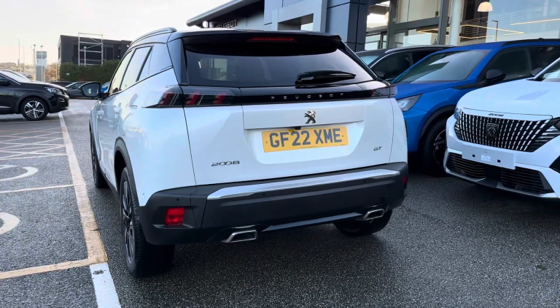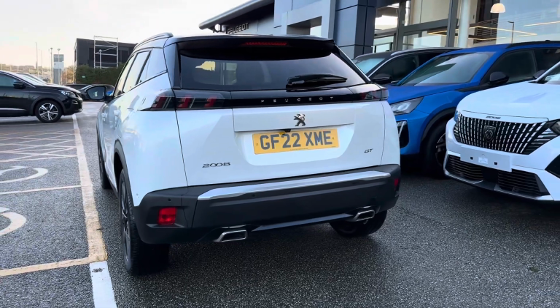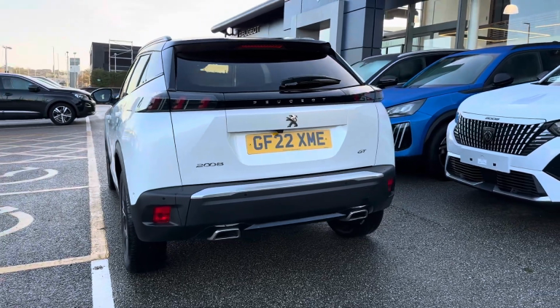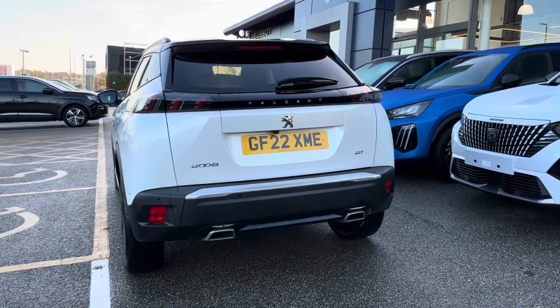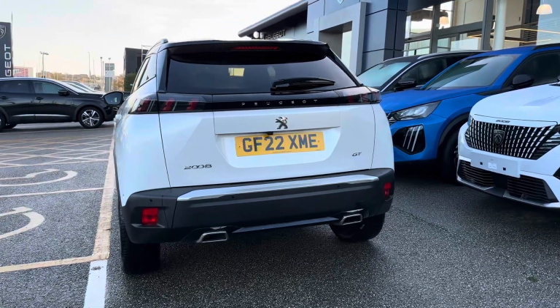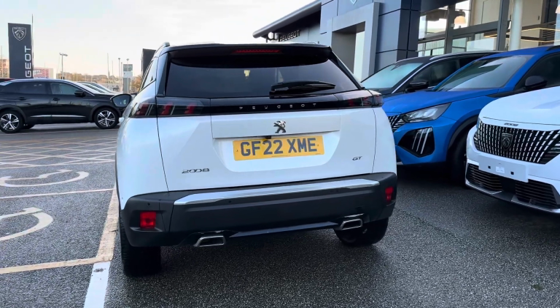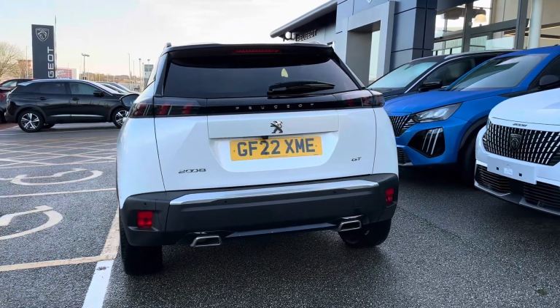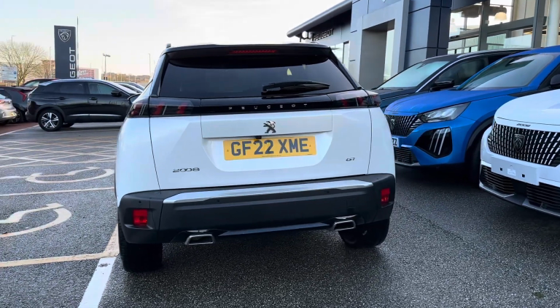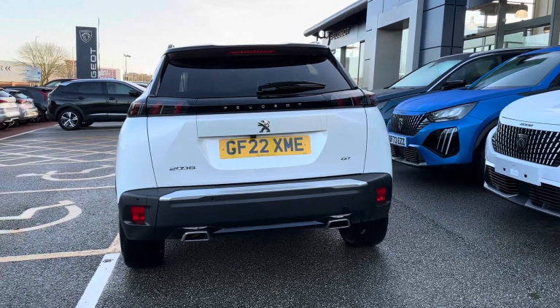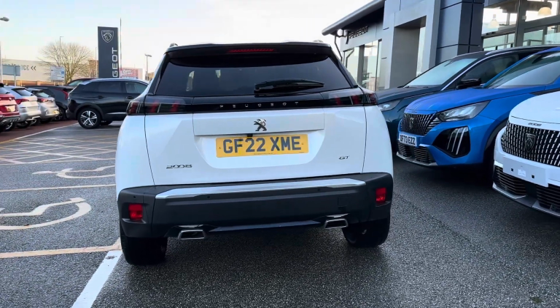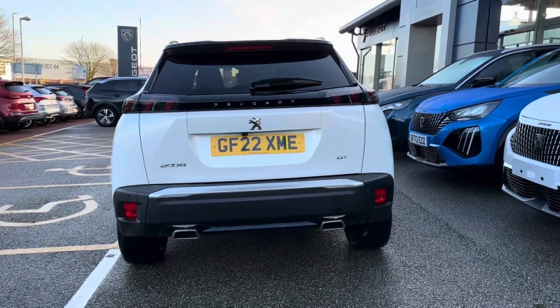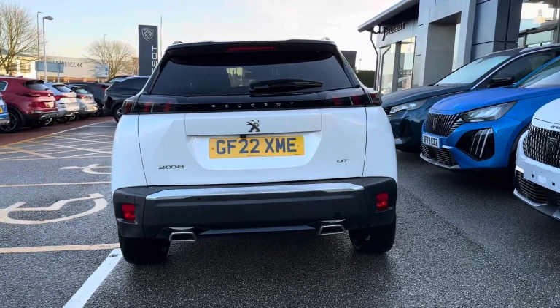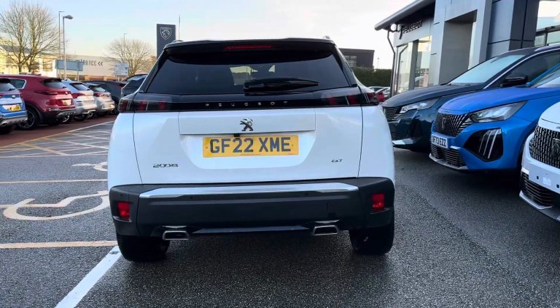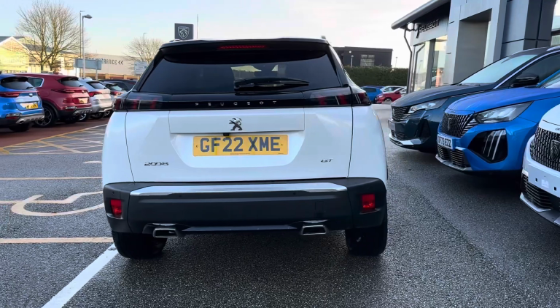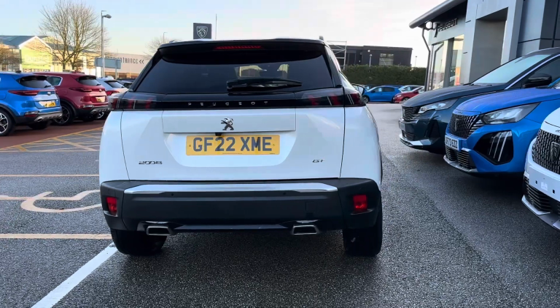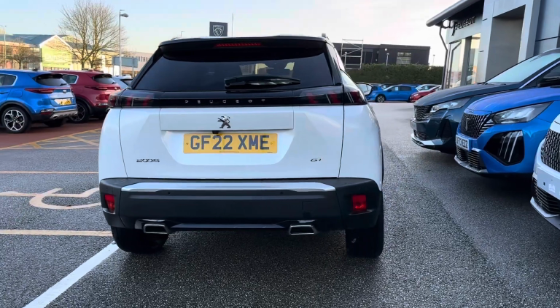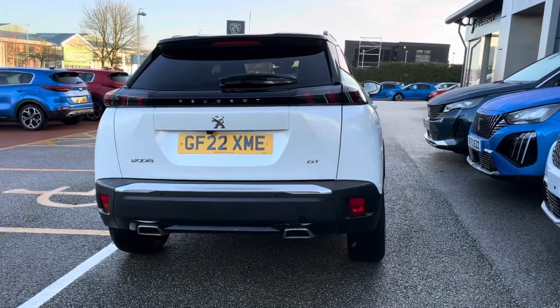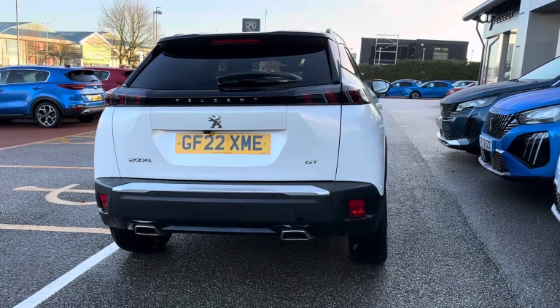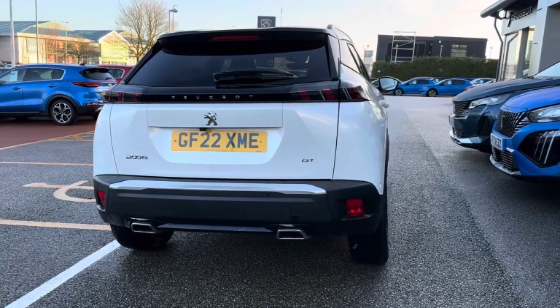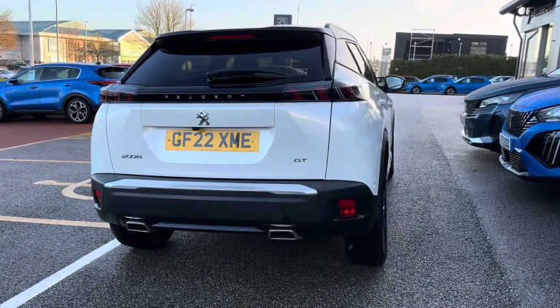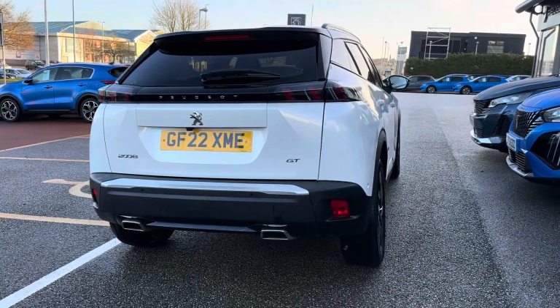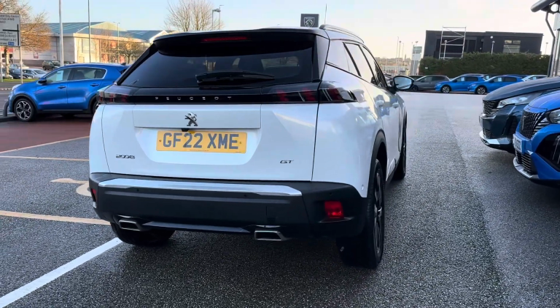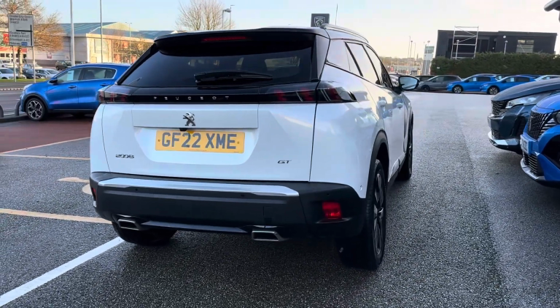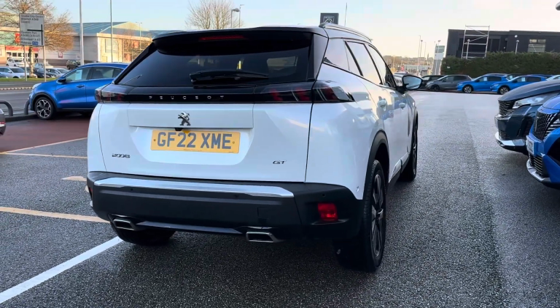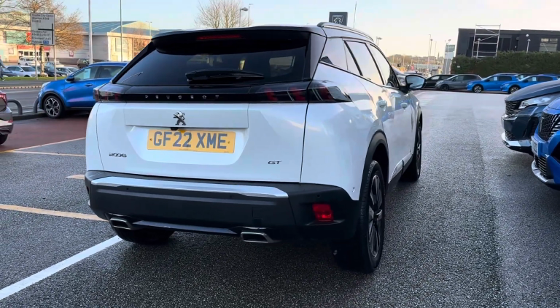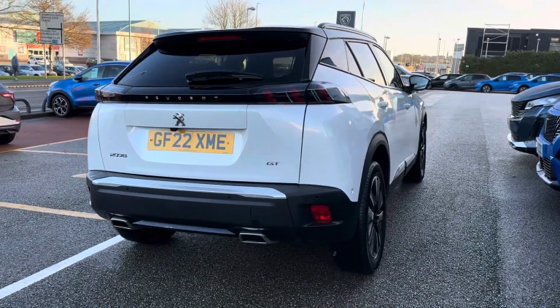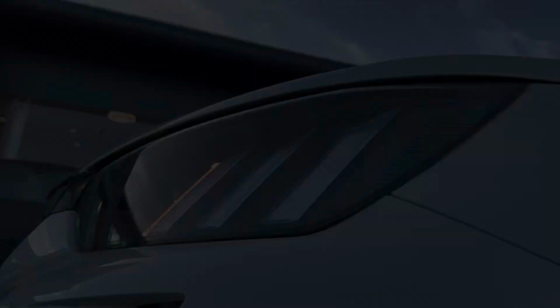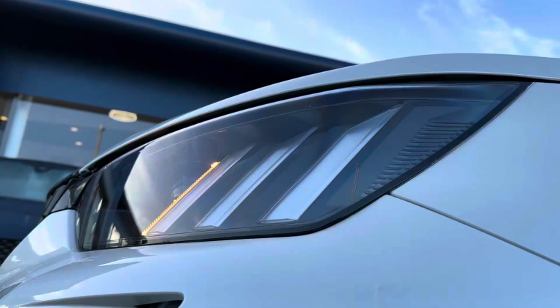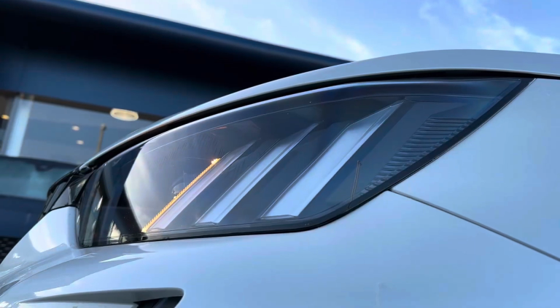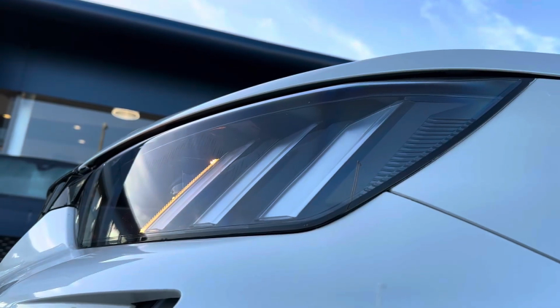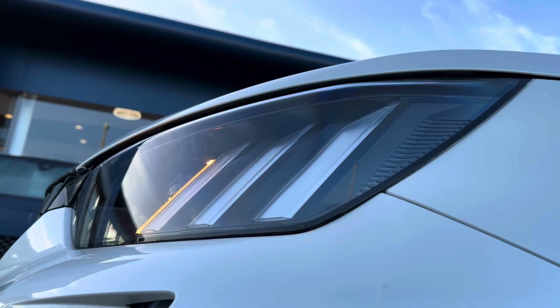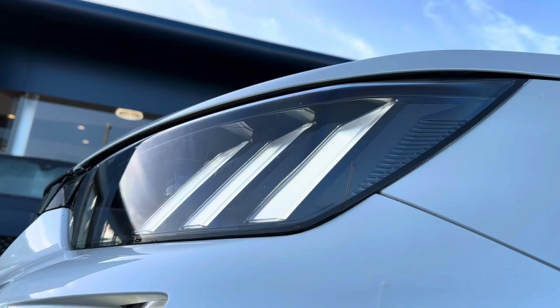Finished in a crisp white exterior, this model comes complemented by the contrasting near-black roof, housing the stylish roof rails, alongside plenty of top features, including full LED headlights that come with a sleek three-claw design.